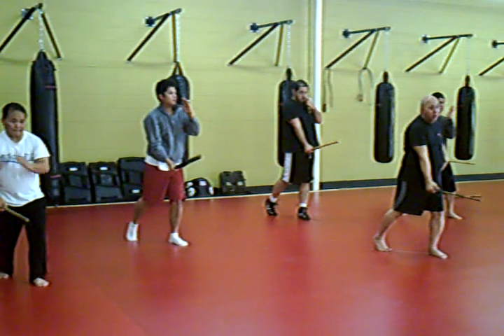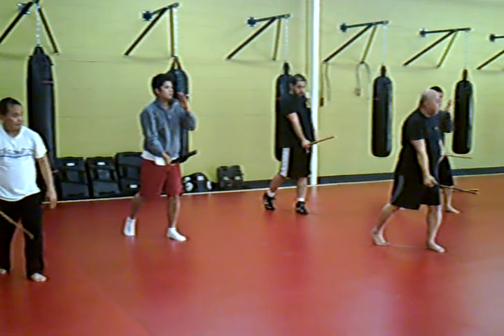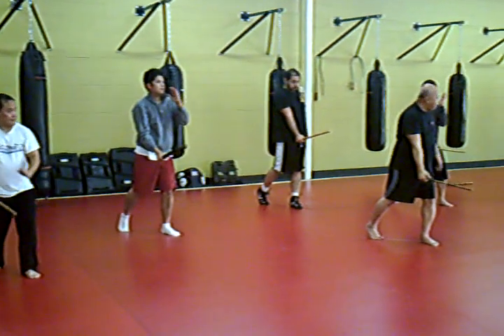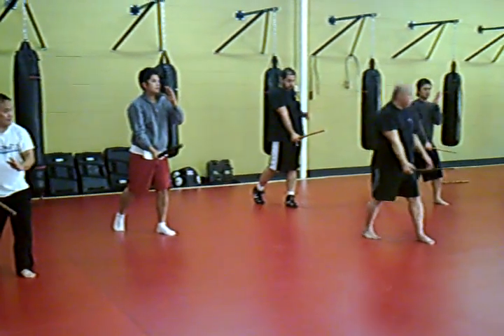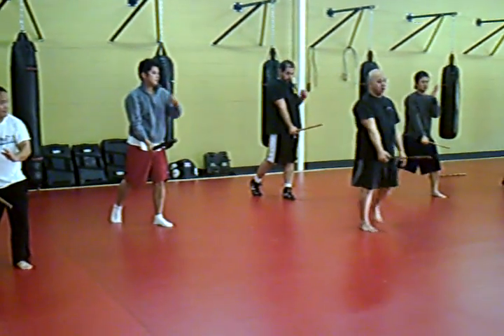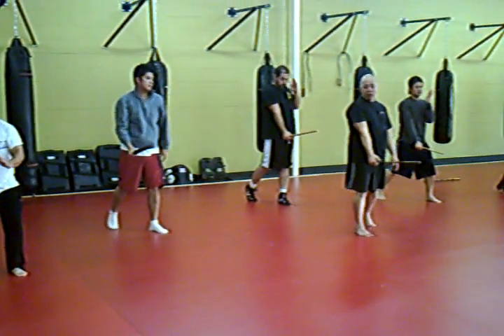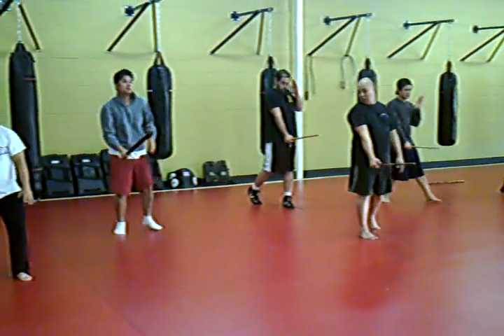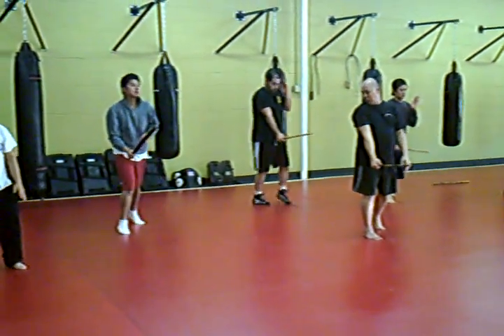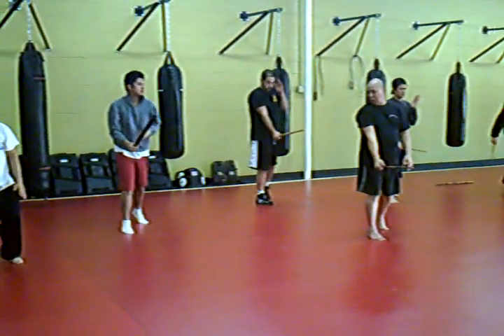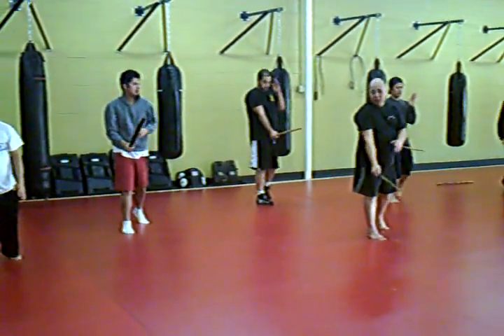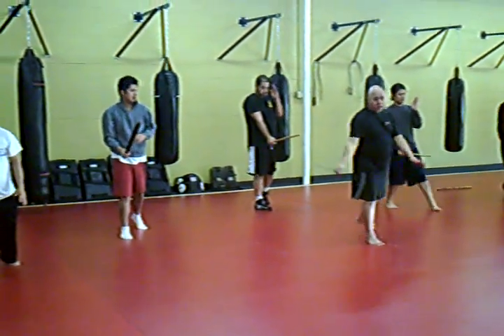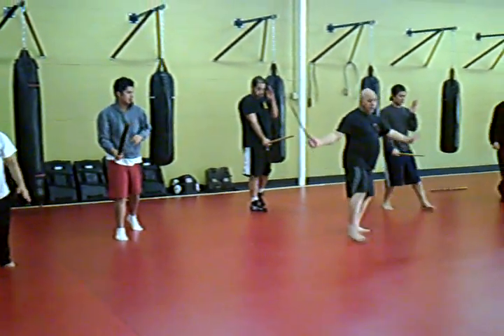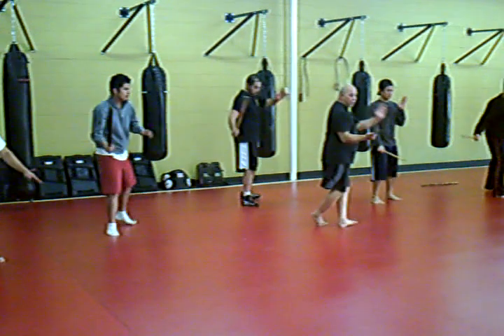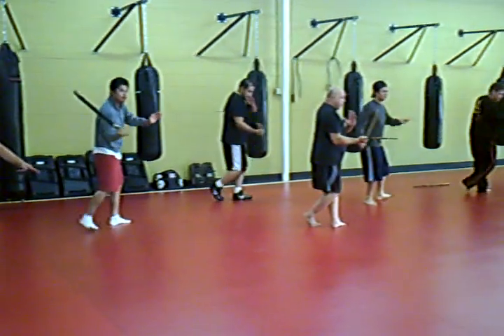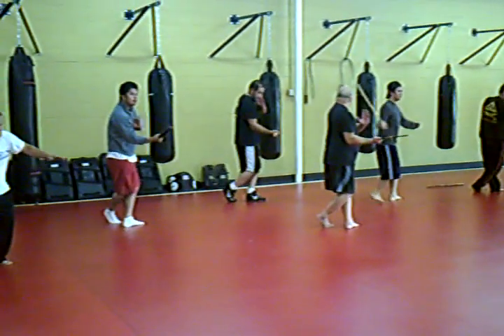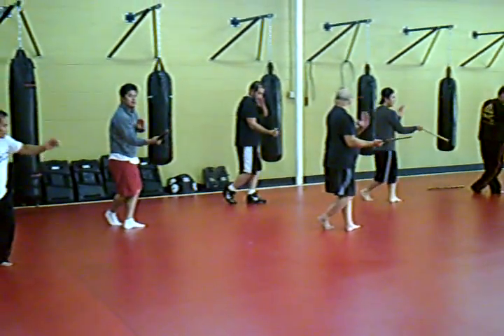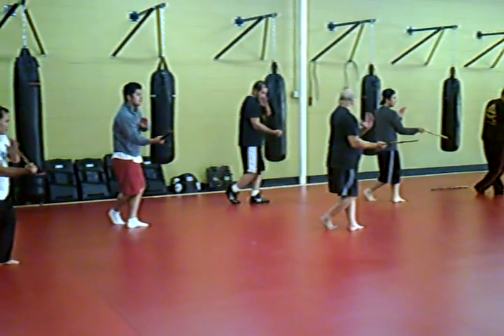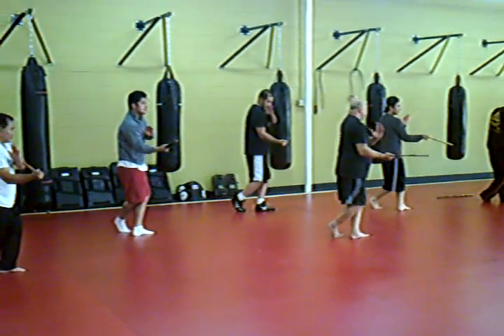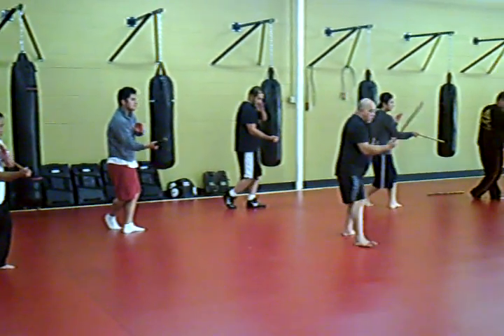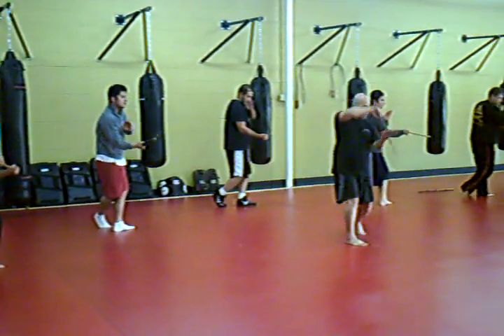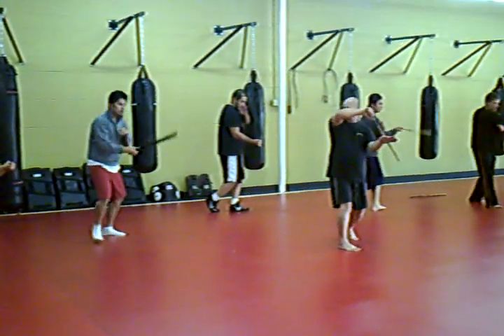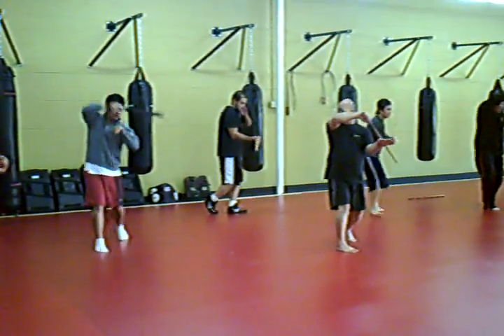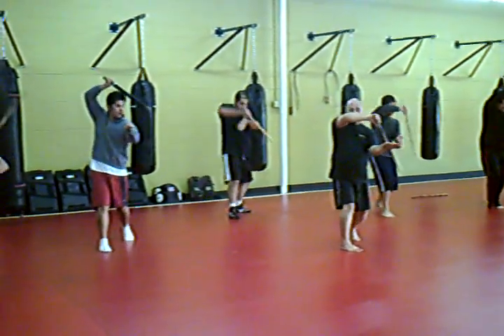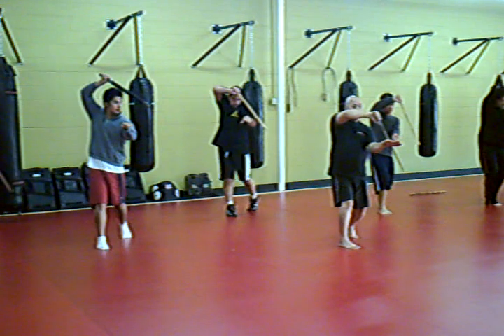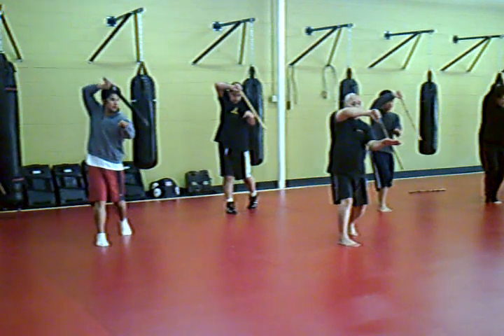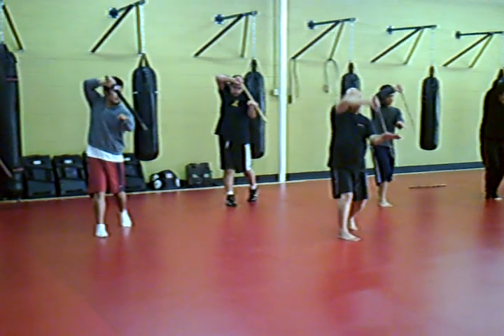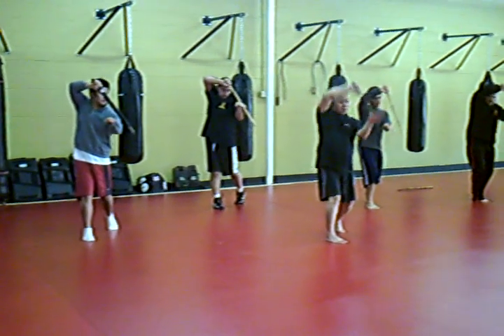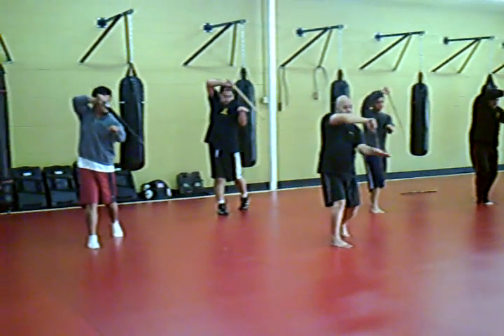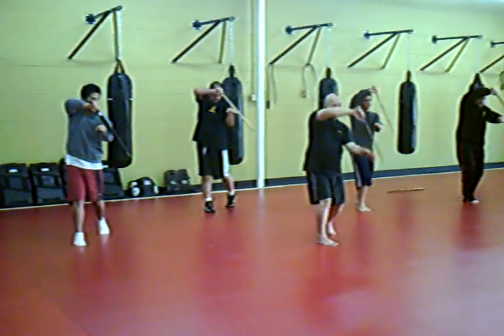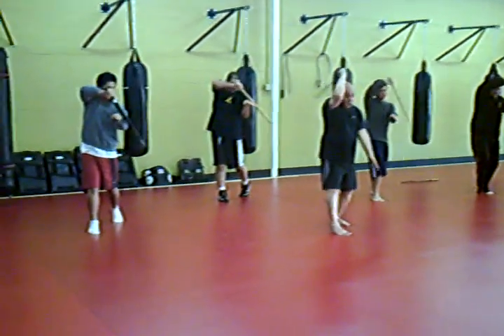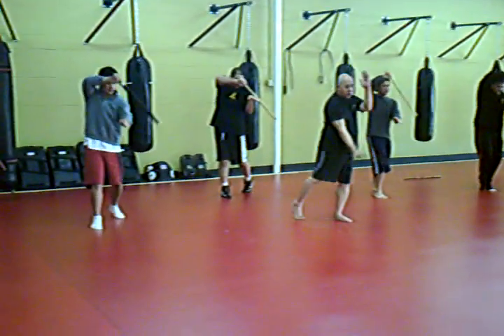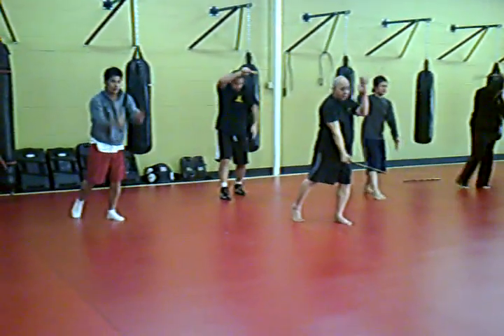Now the left foot, step back. Small step, small step, then level. Good, then here — down, down, this down. Nataka down, then drop.